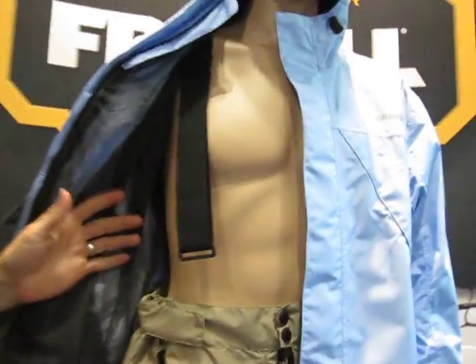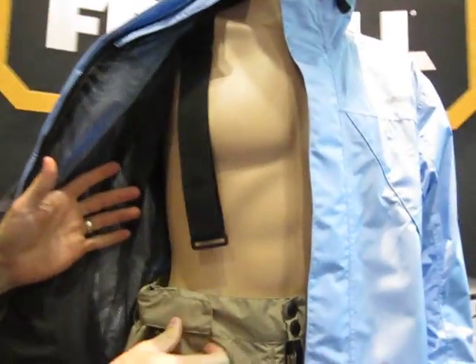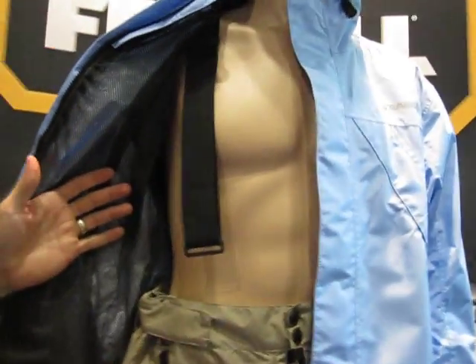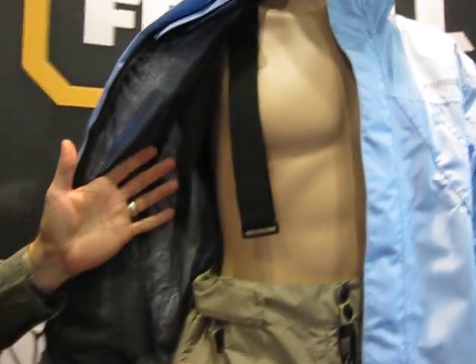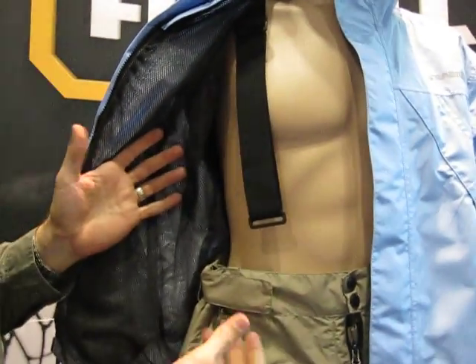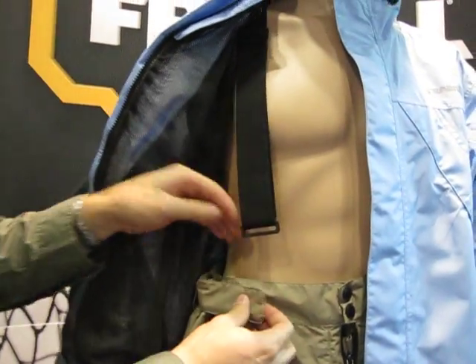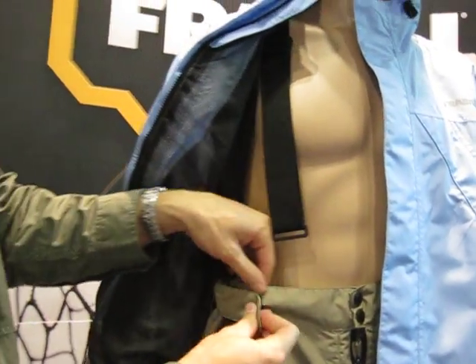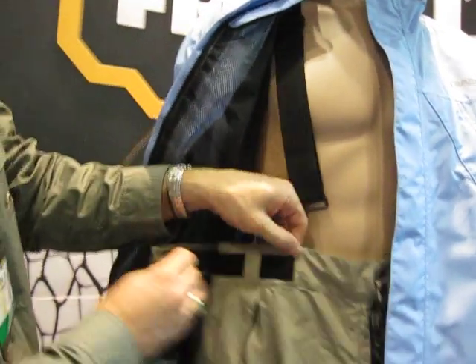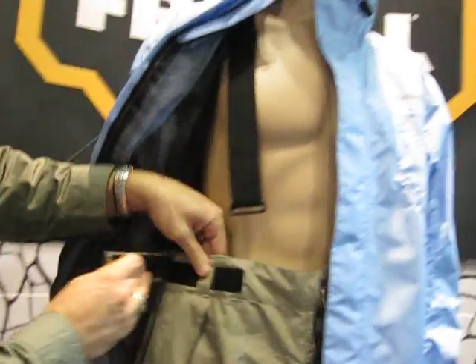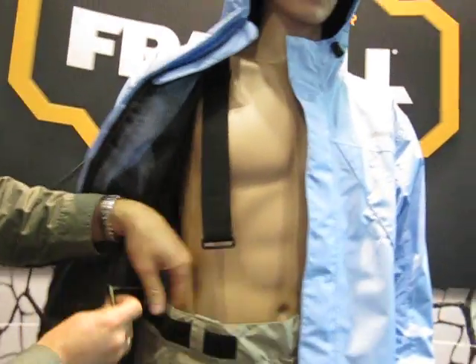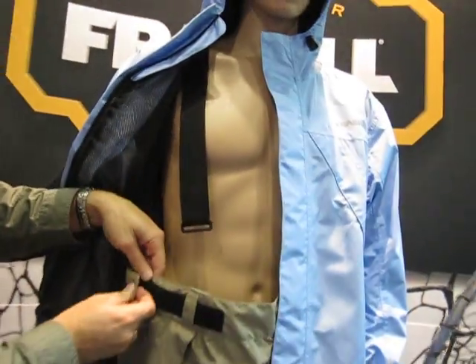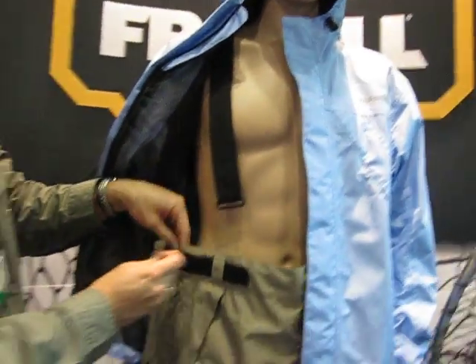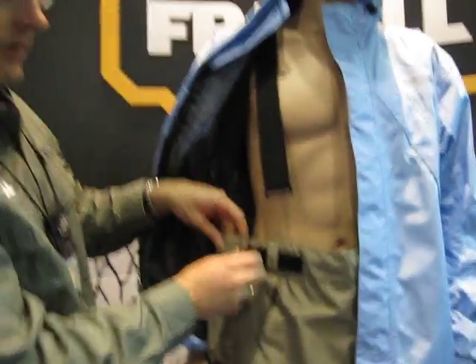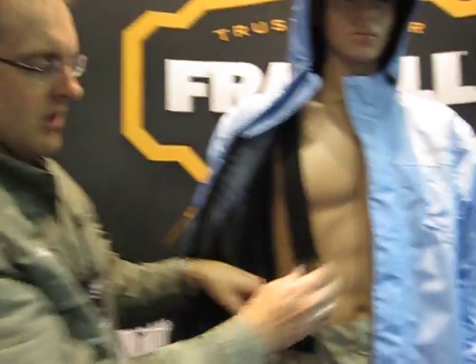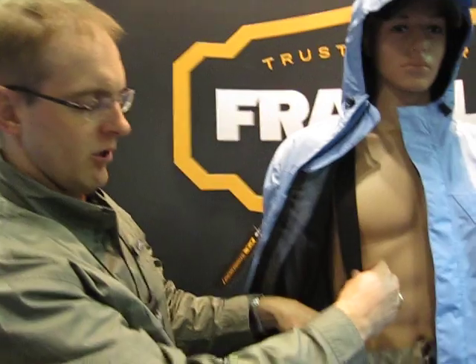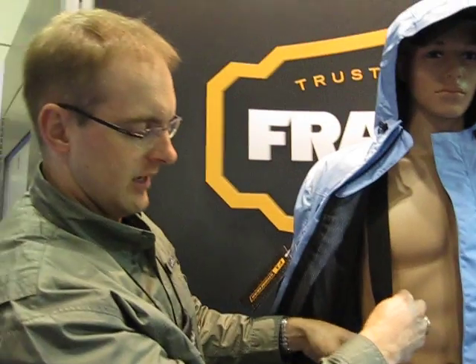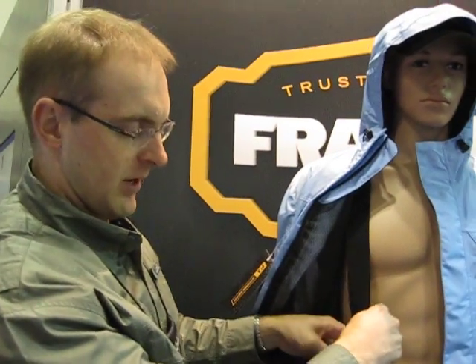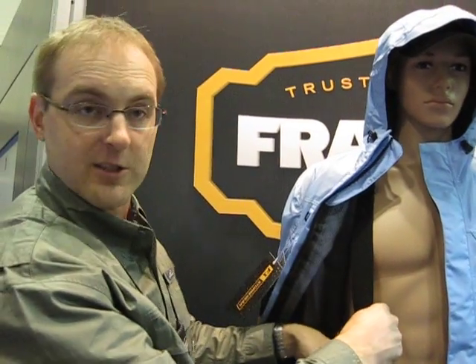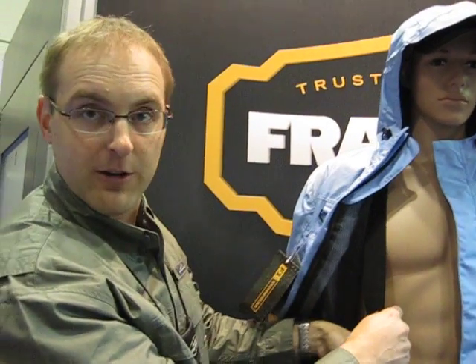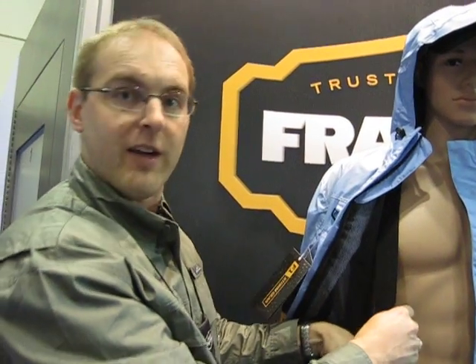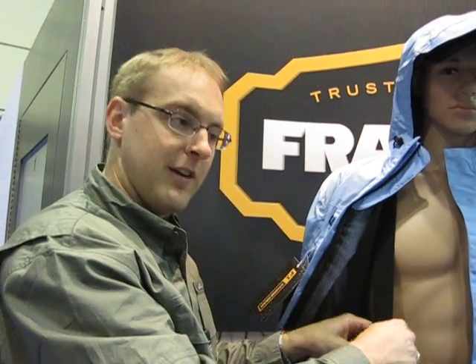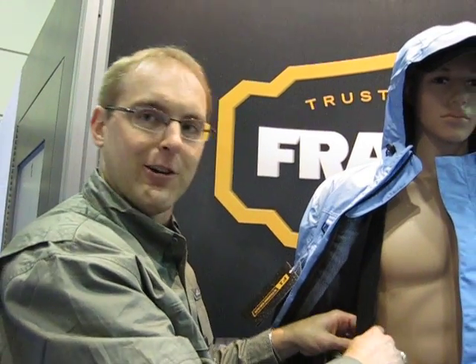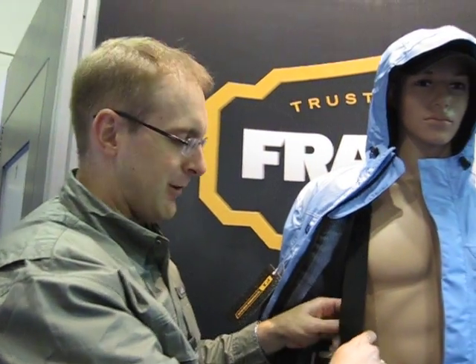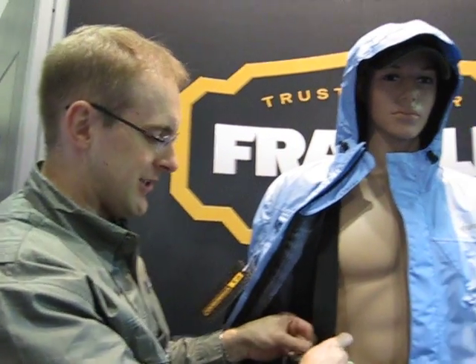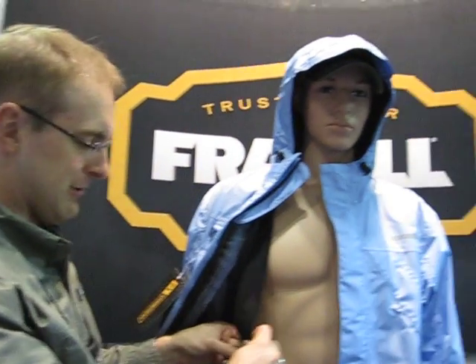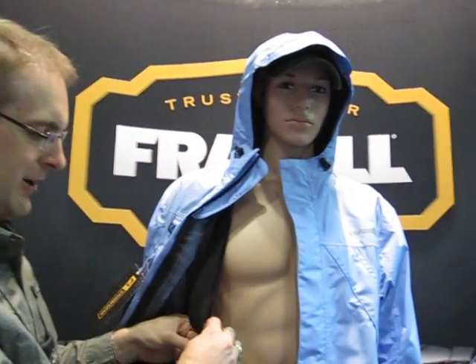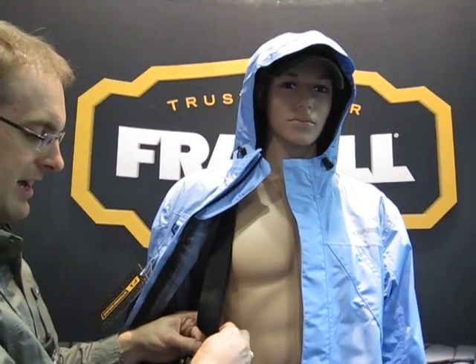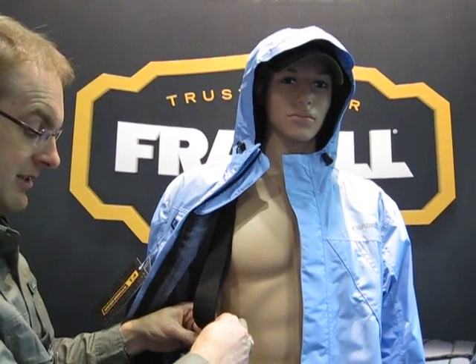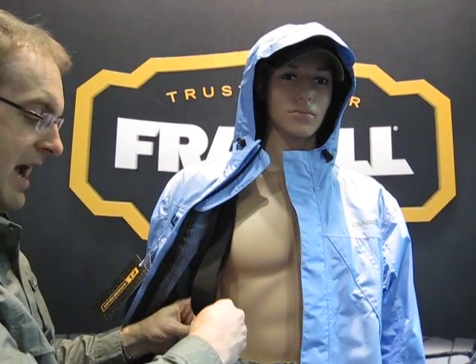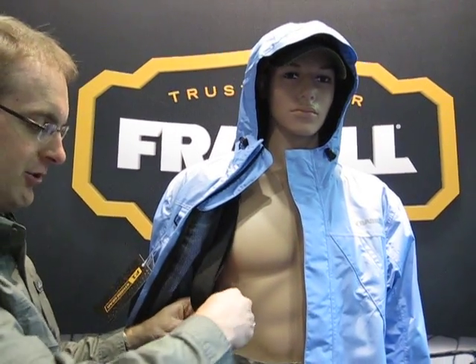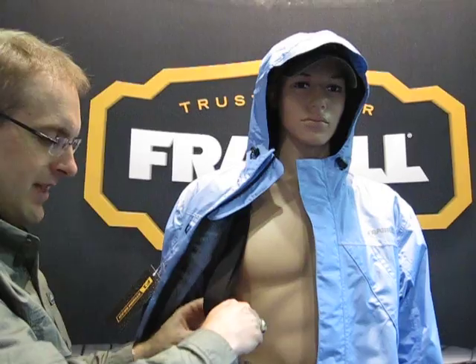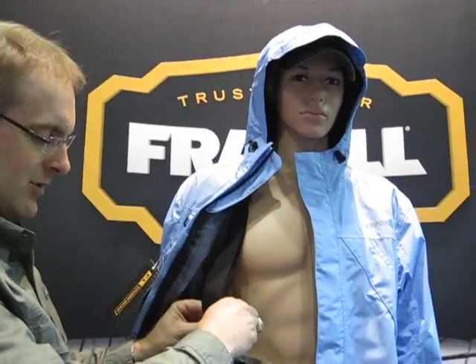It cinches up, so you can cinch that as tight or as loose as you like. If you like belt and suspenders, you have that feature. If you want just the belt option, you can do that as well.